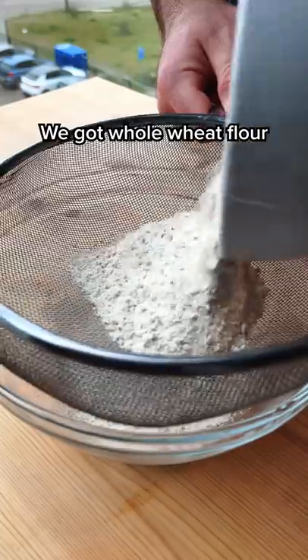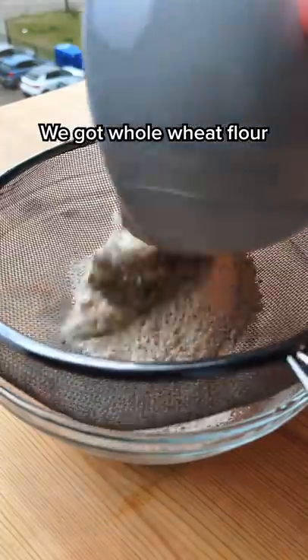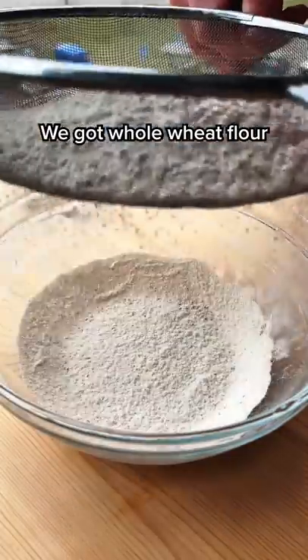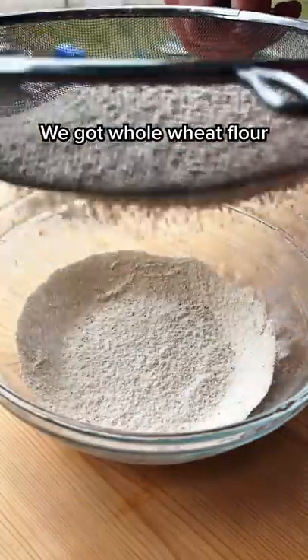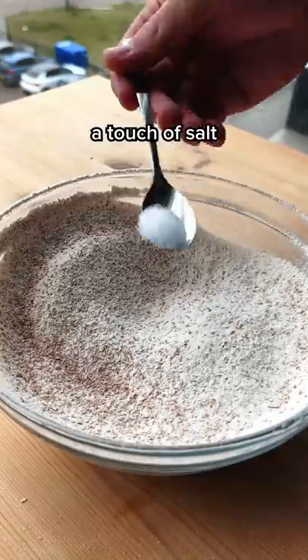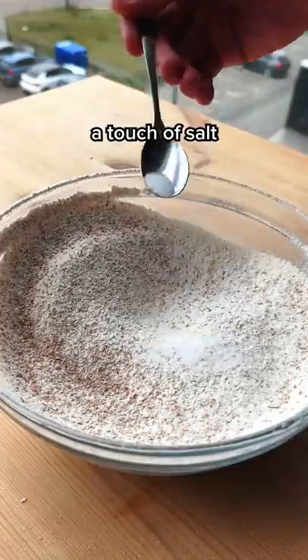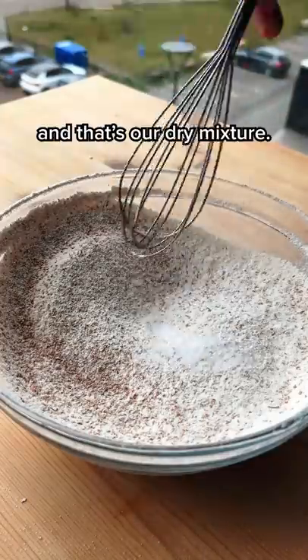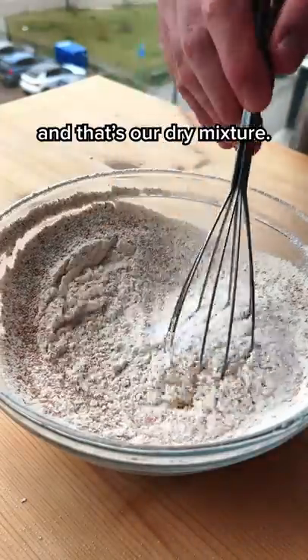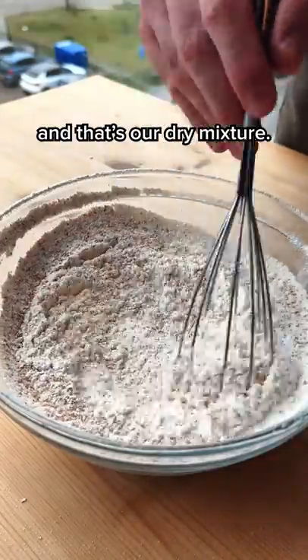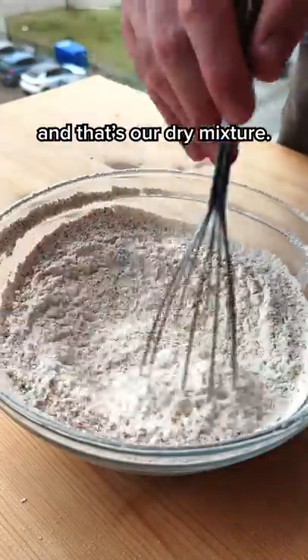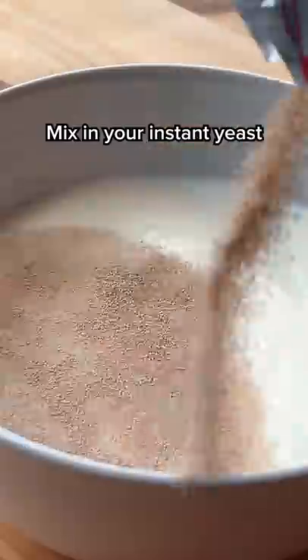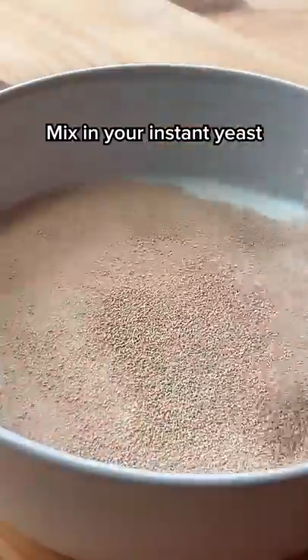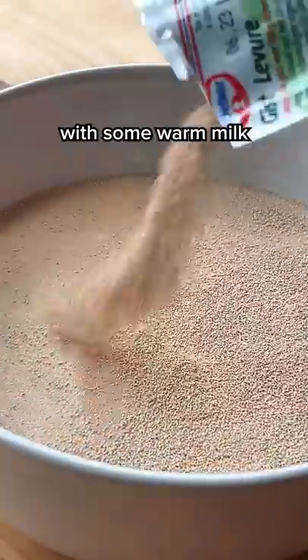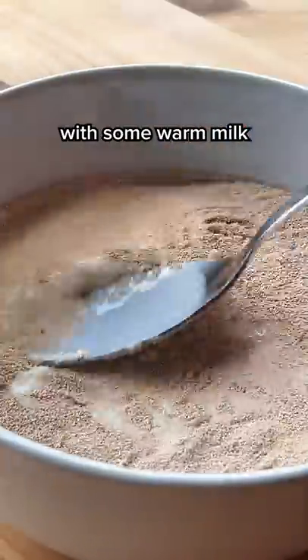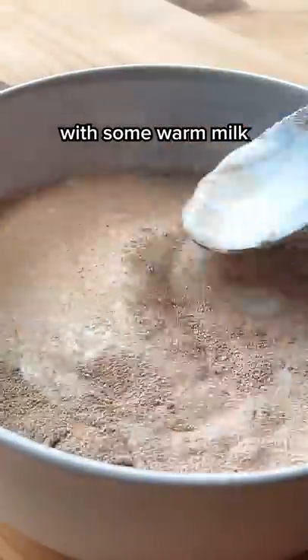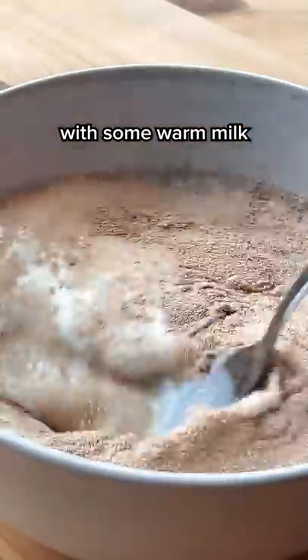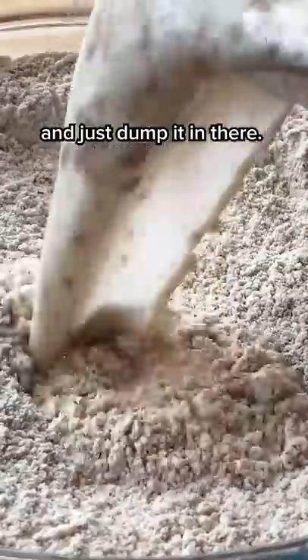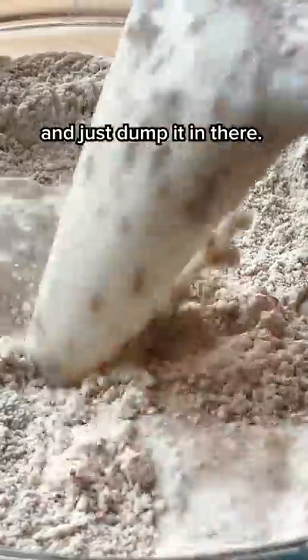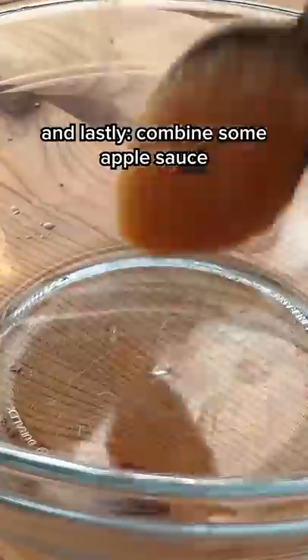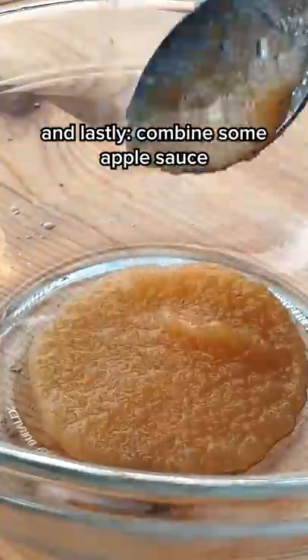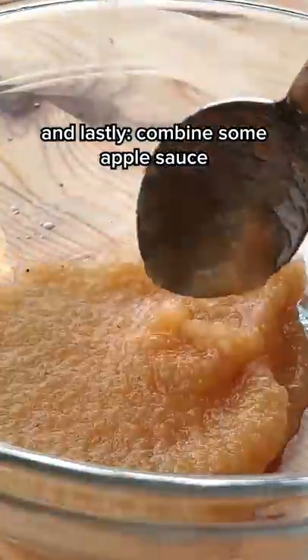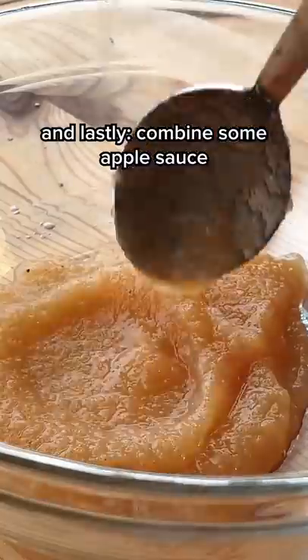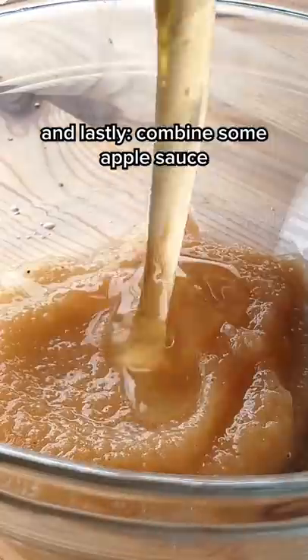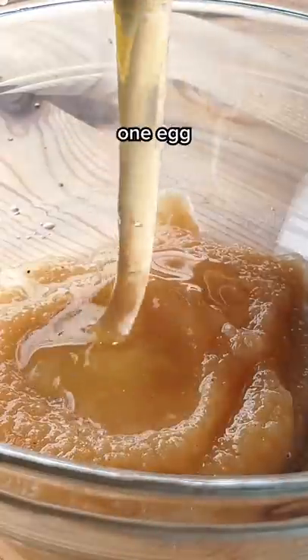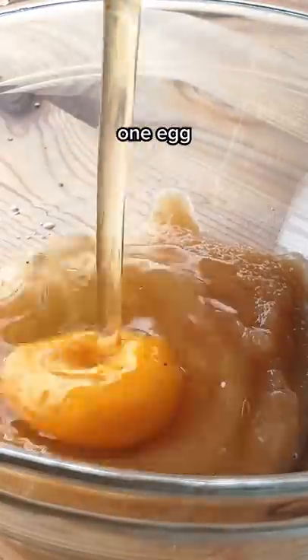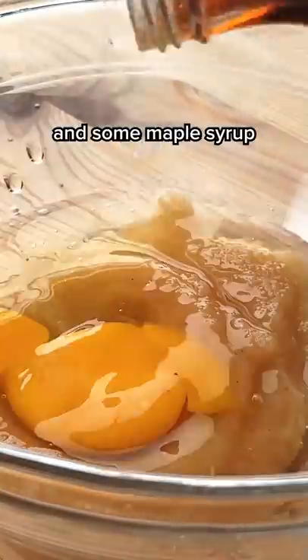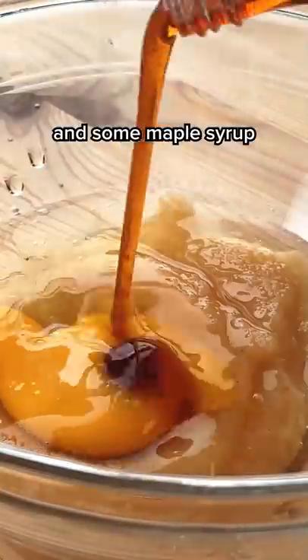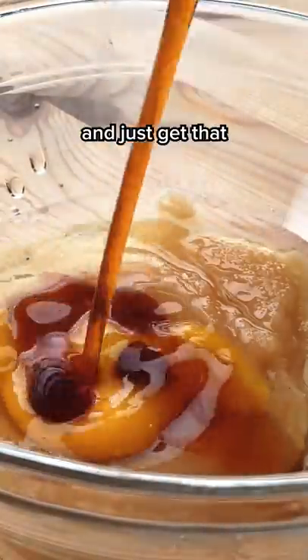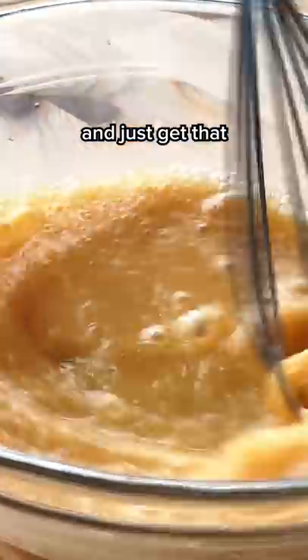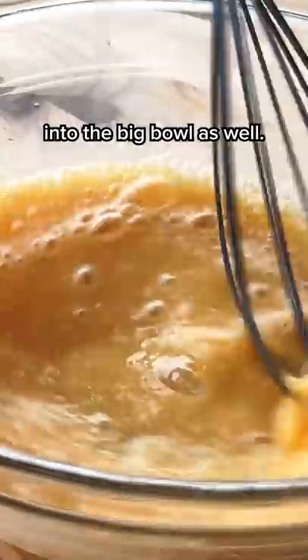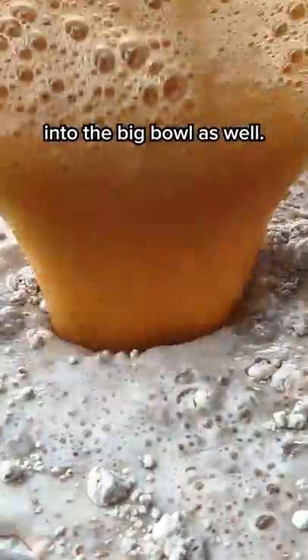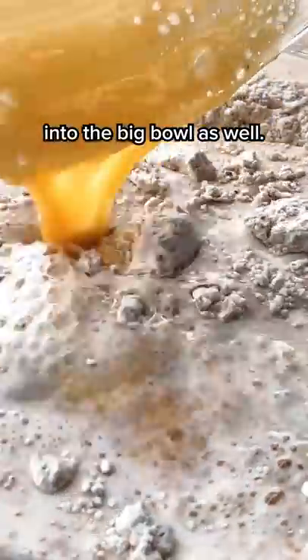We got whole wheat flour, a touch of salt, and that's our dry mixture. Mix in your instant yeast with some warm milk and just dump it in there. And lastly, combine some applesauce, one egg, and some maple syrup, and just get that into the big bowl as well.